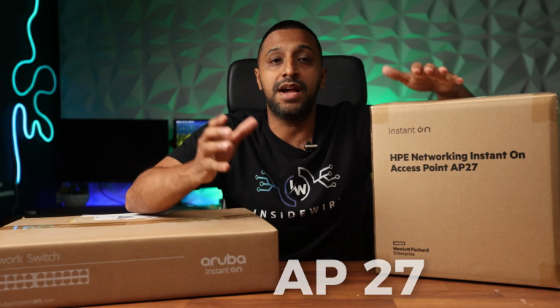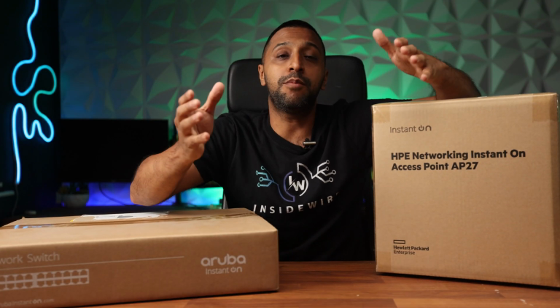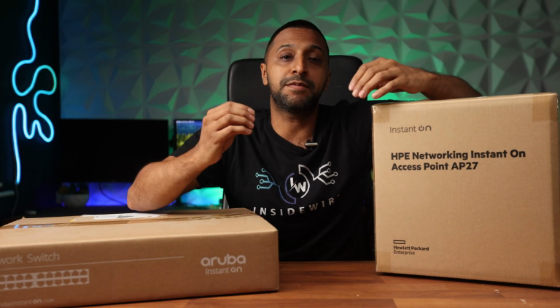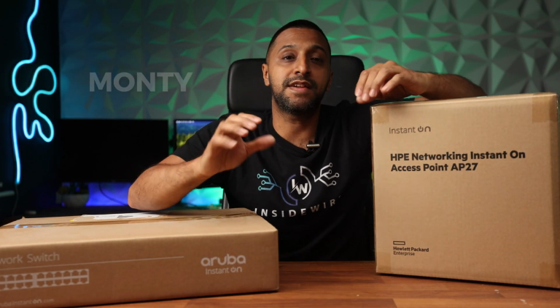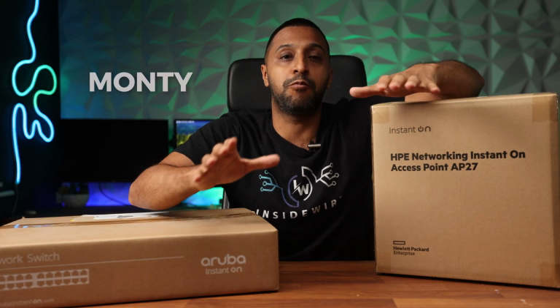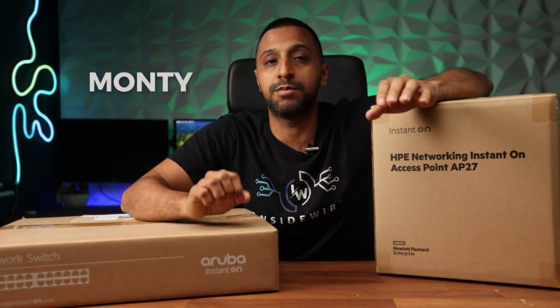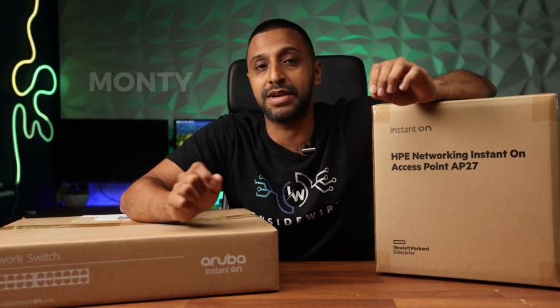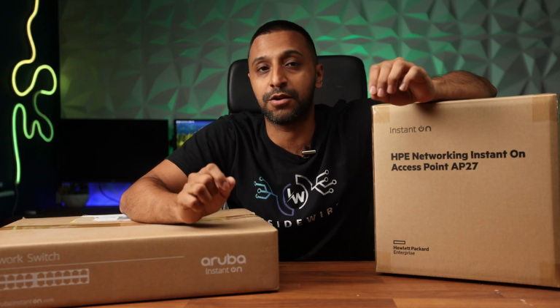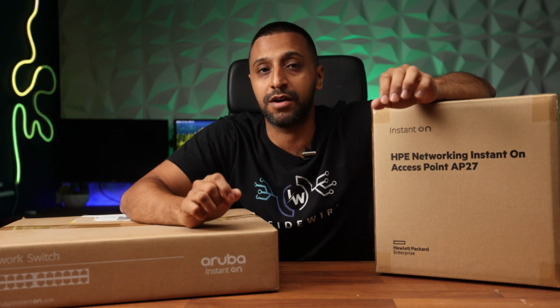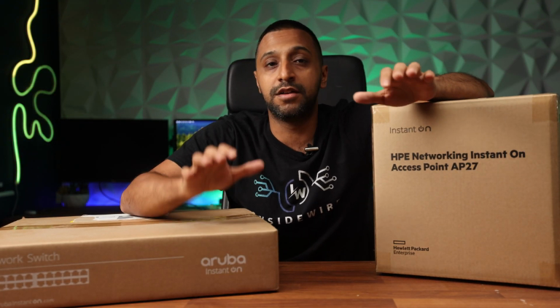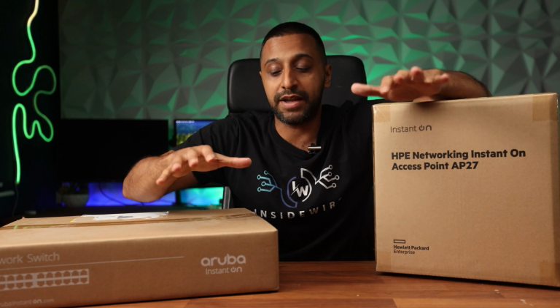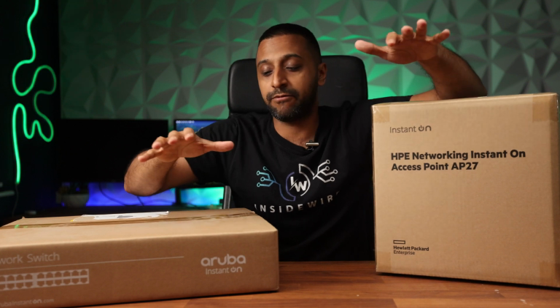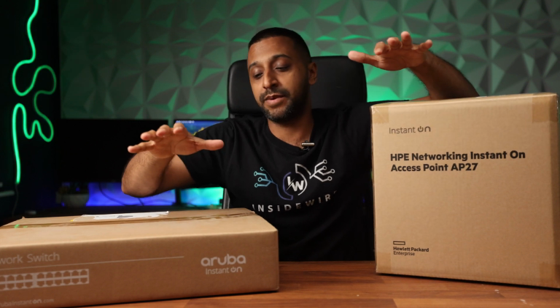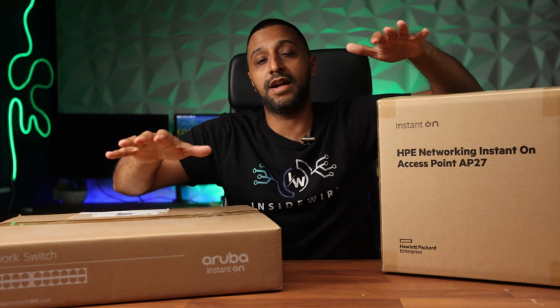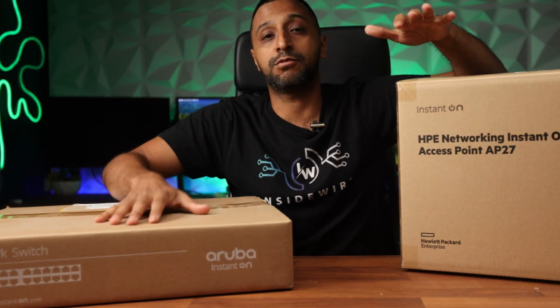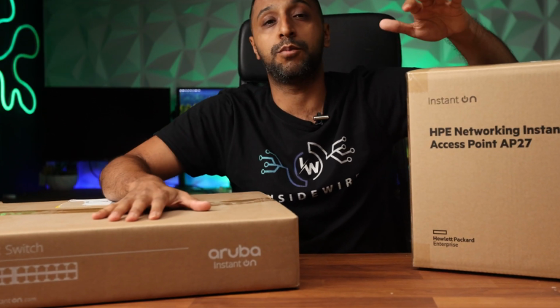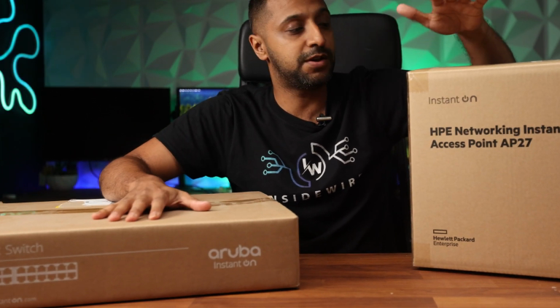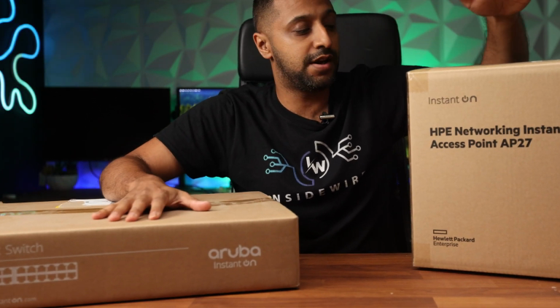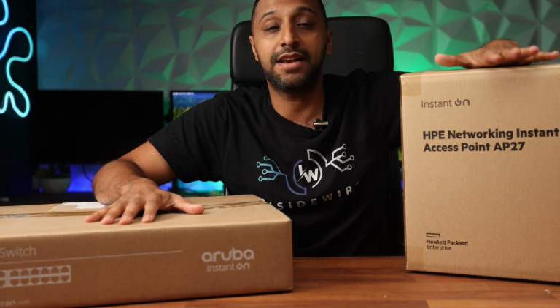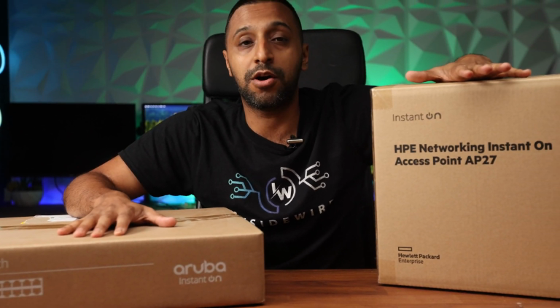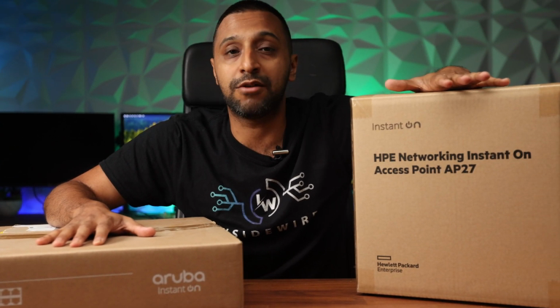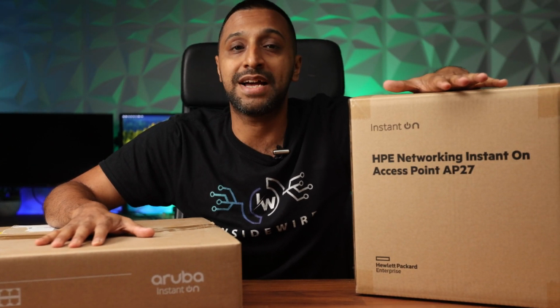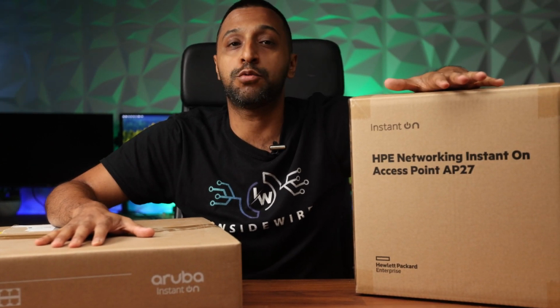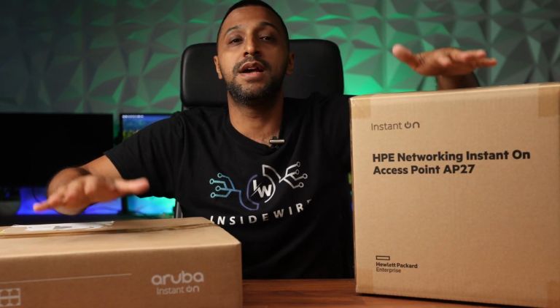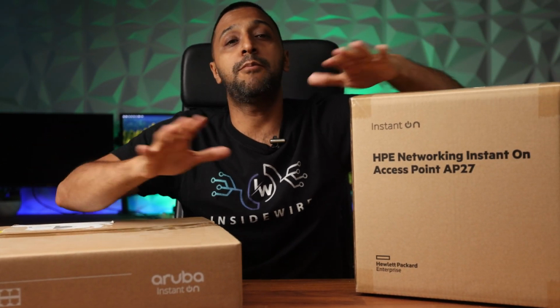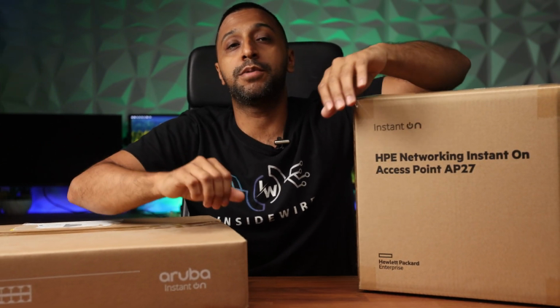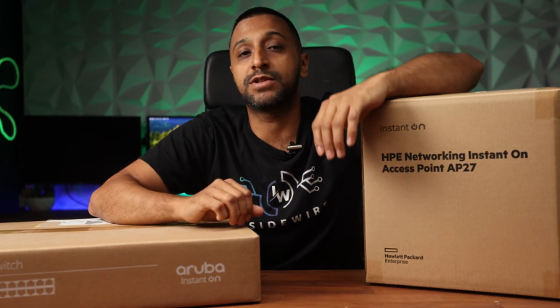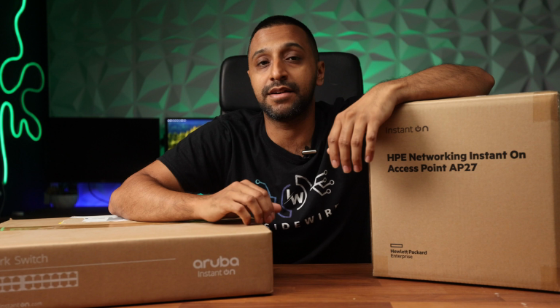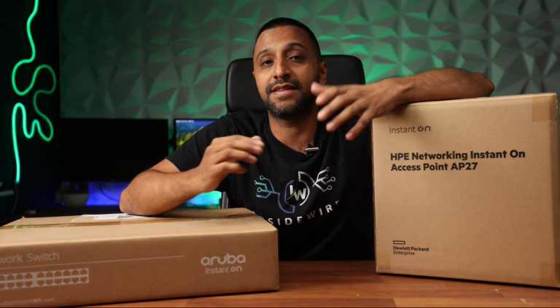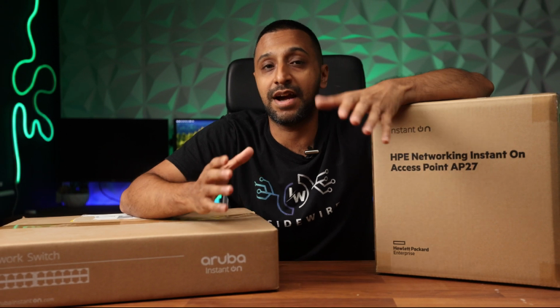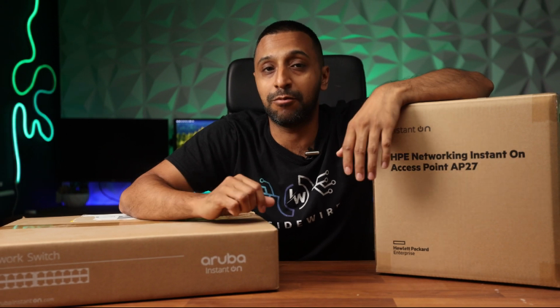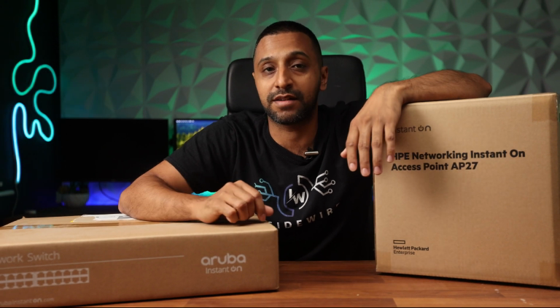Hey everyone, my name is Monty and welcome to InsideWire. Right here in front of me I have a 24-port switch and a wireless outdoor access point, and we're going to put it all together and see how well it works.